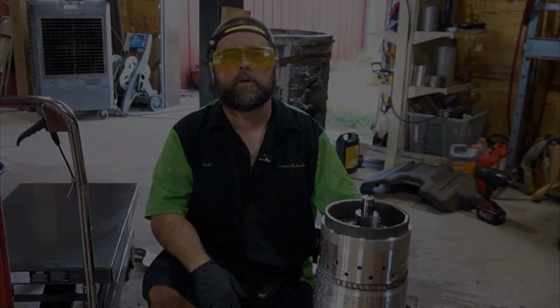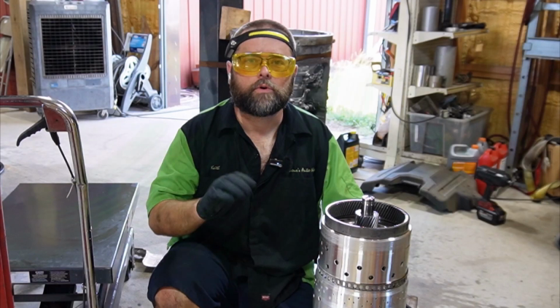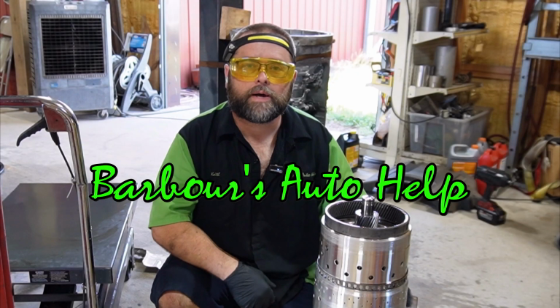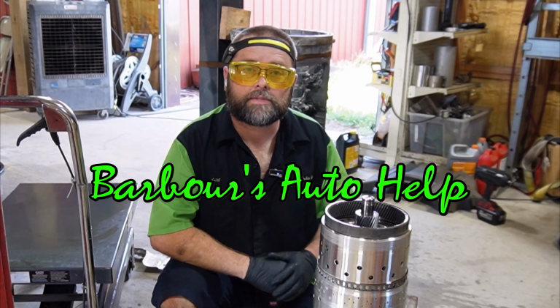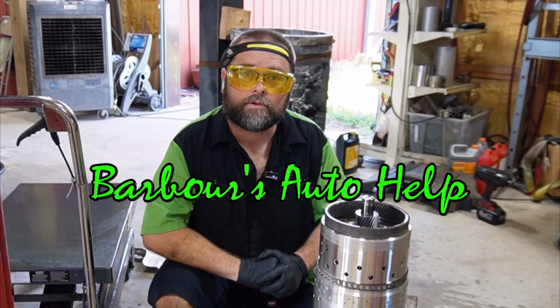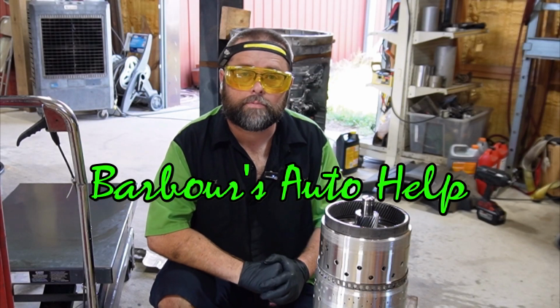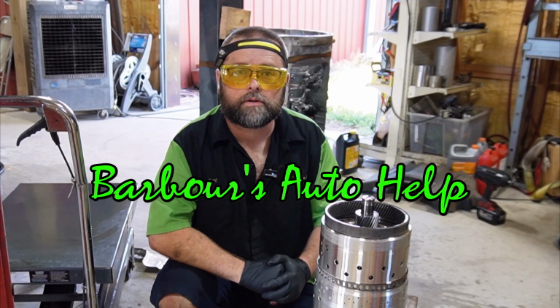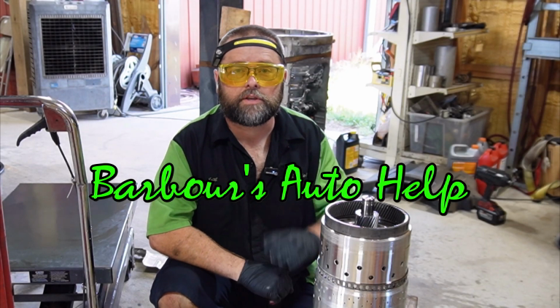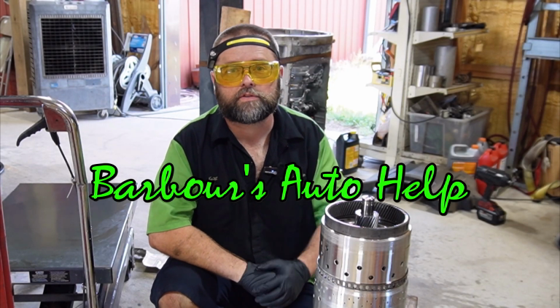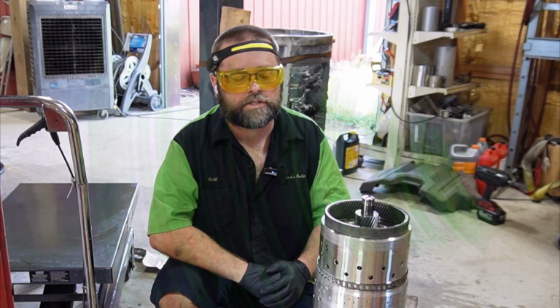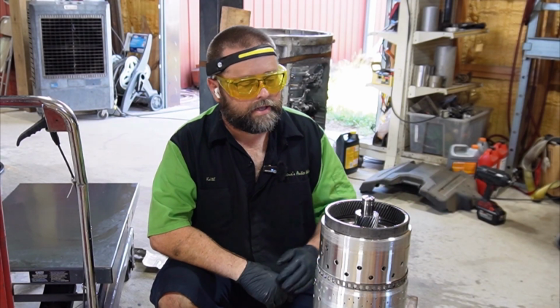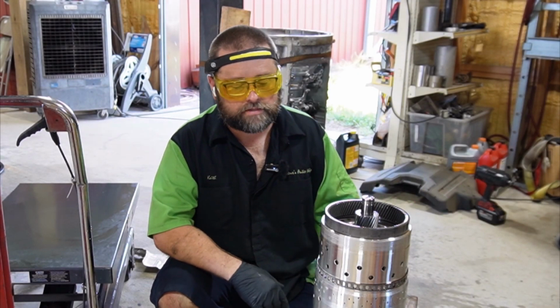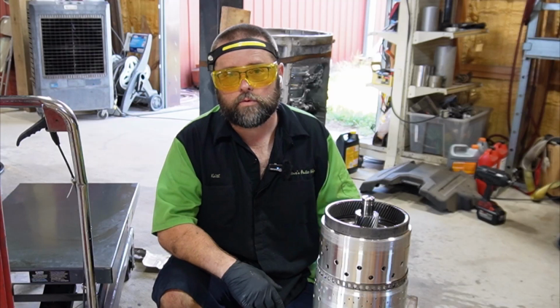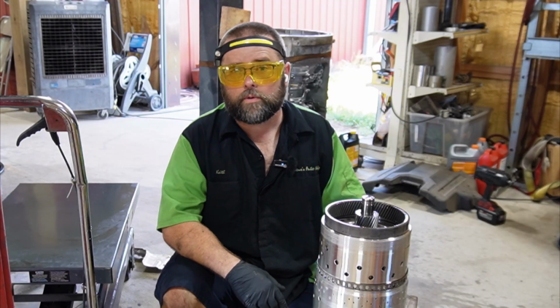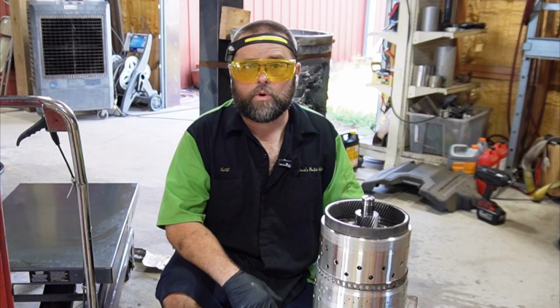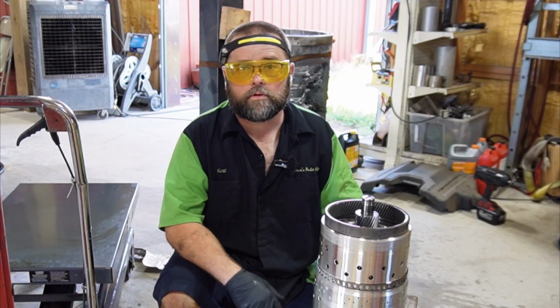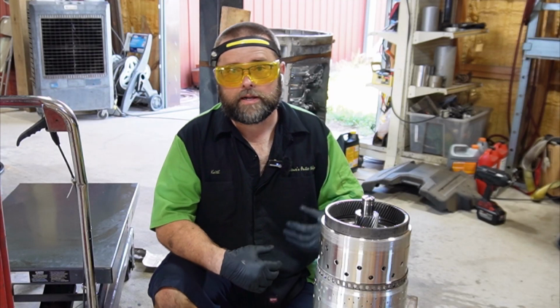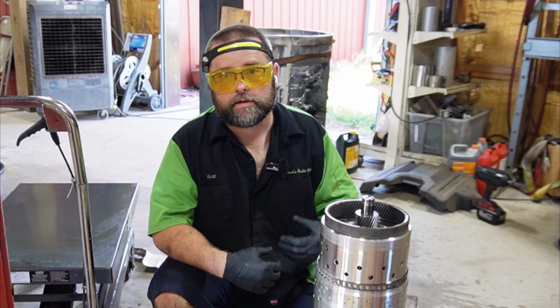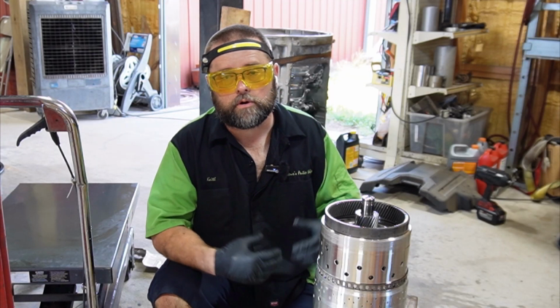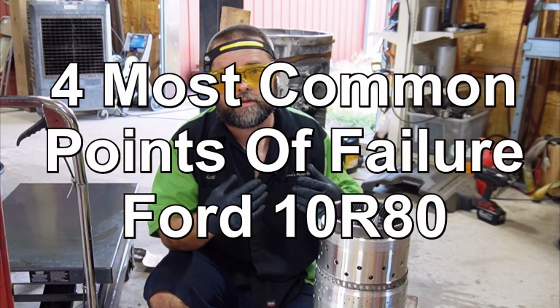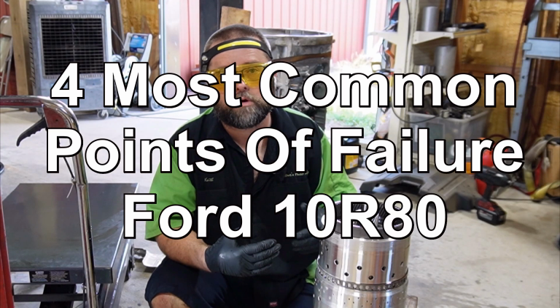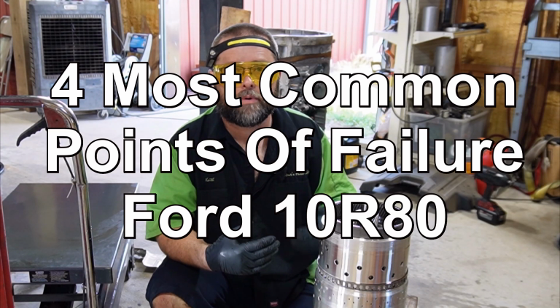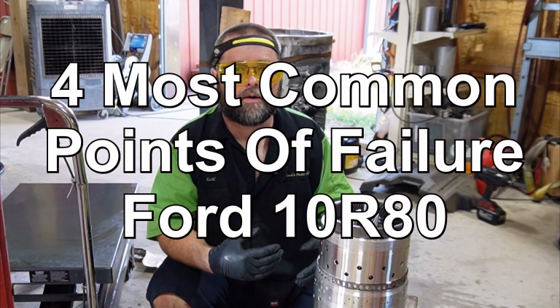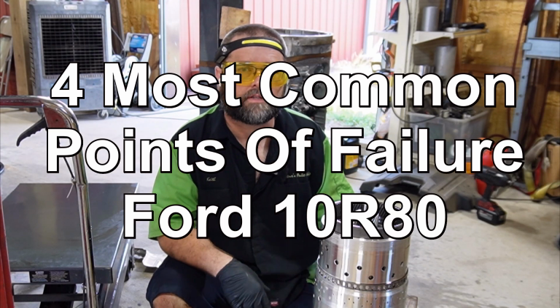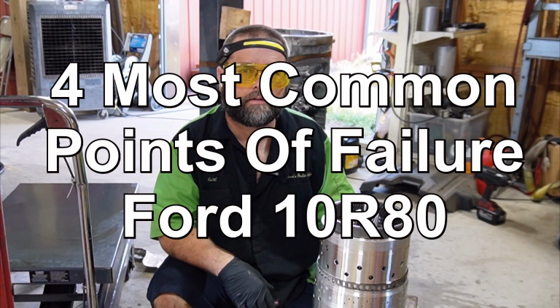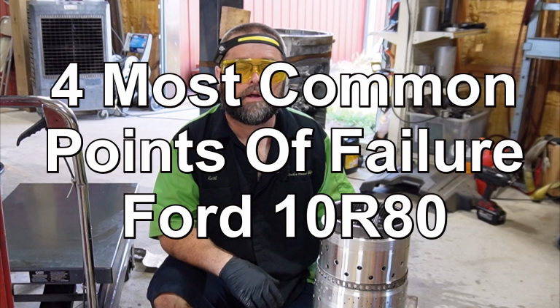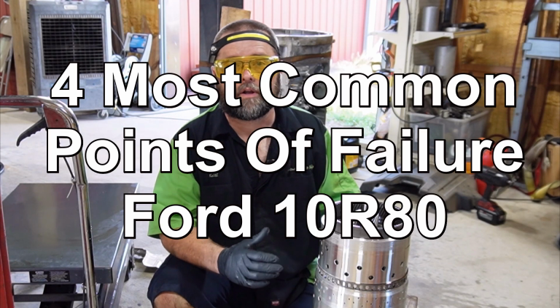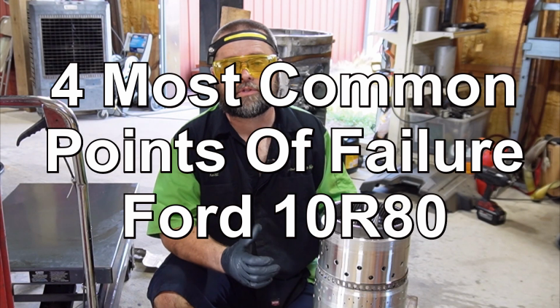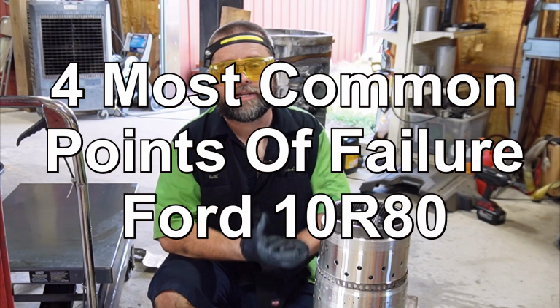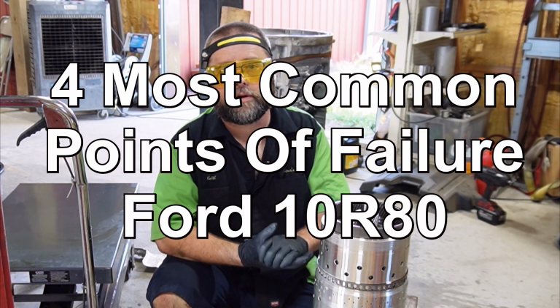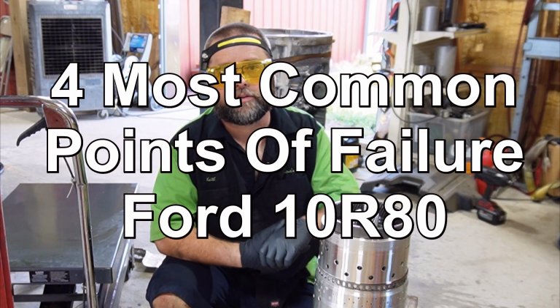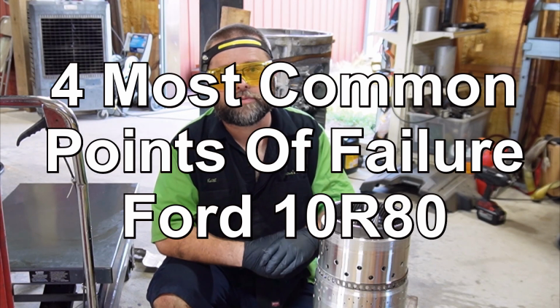Hey, what's going on everybody? My name is Keith. You're watching Barber's Auto Help. Thank you so much for watching. In today's video, we're going to go over, in my experience, what are the four most common points of failure when it comes to the 10R80 transmission.